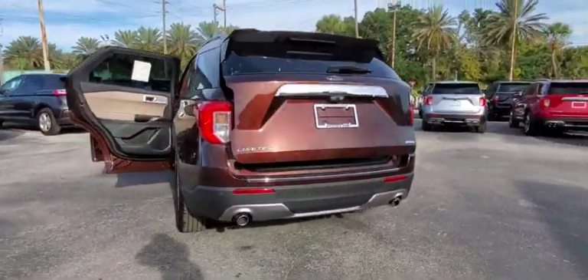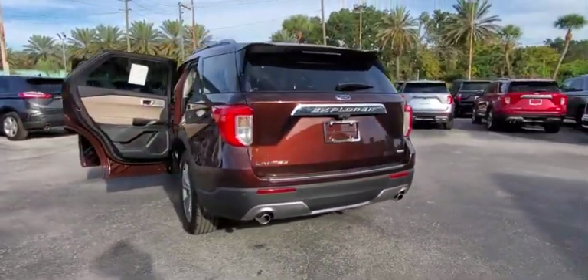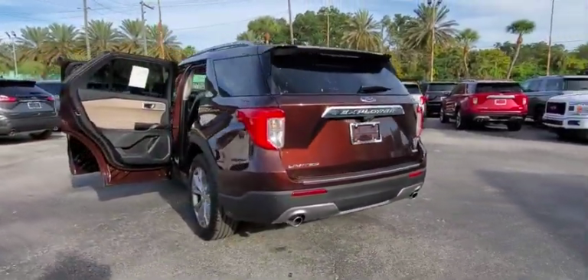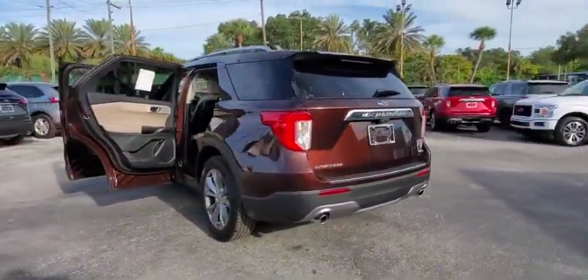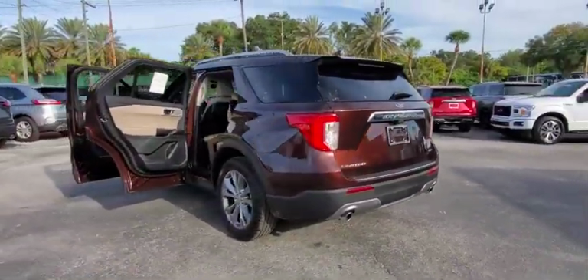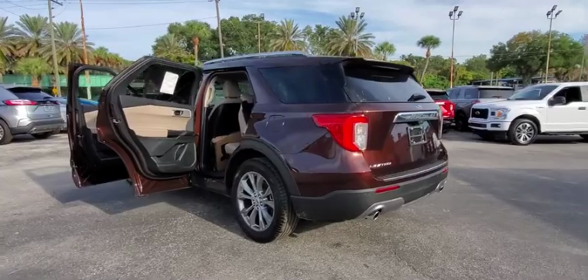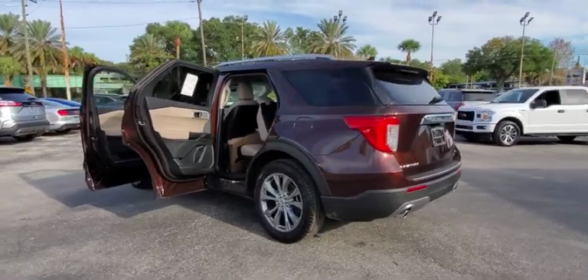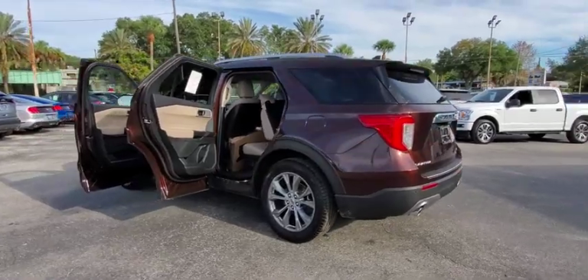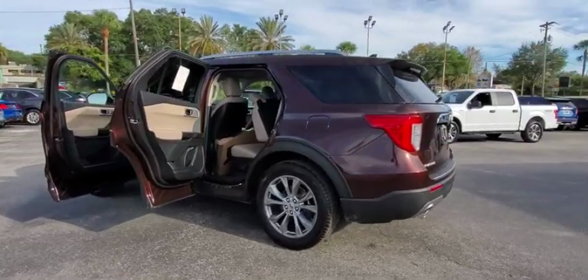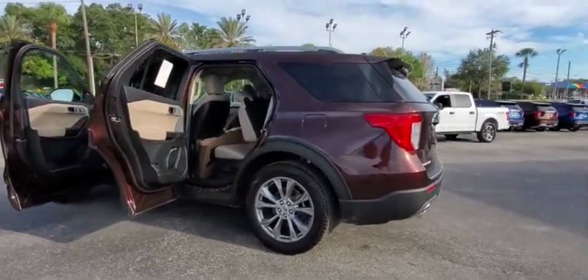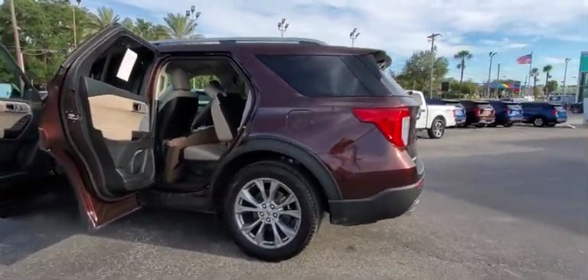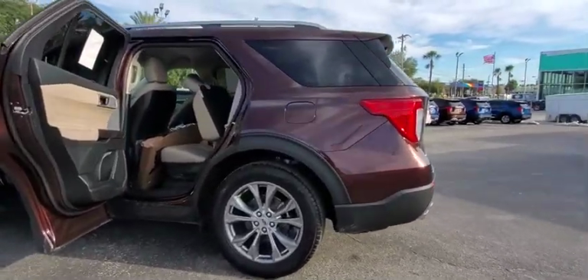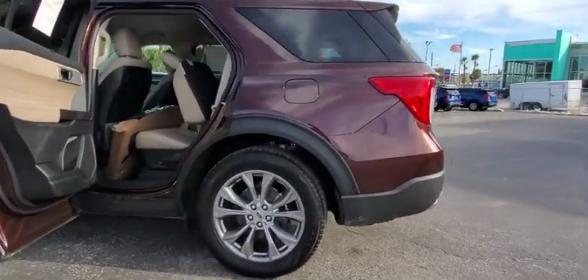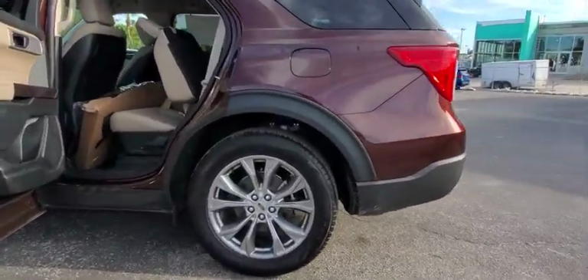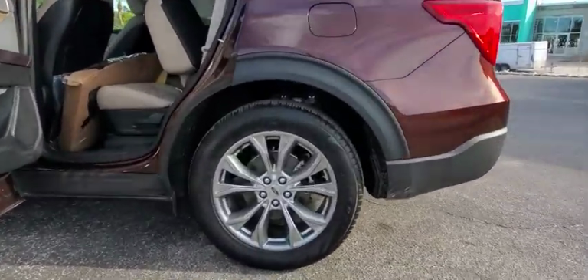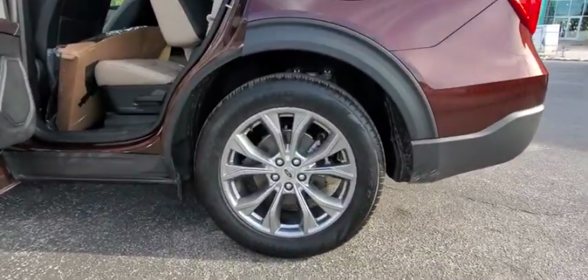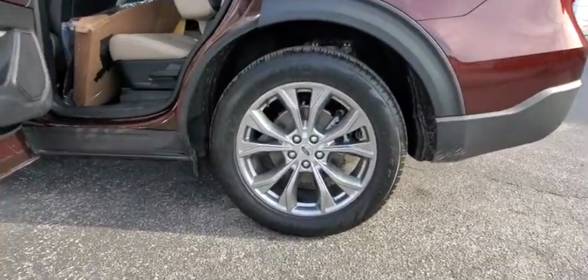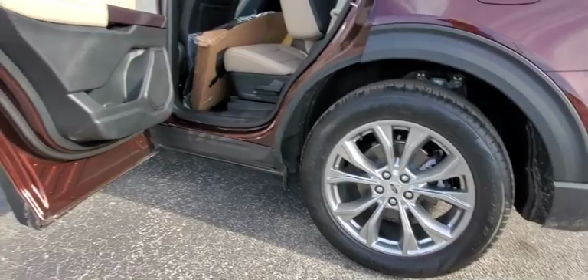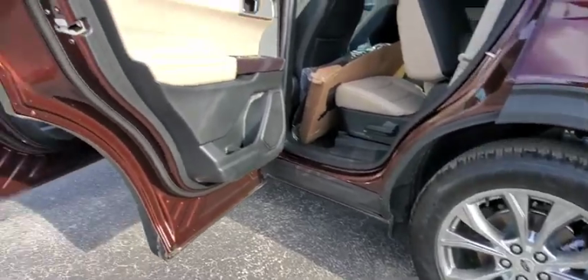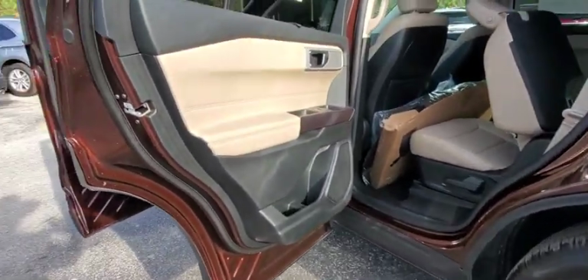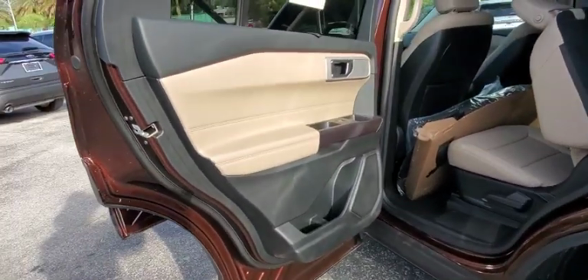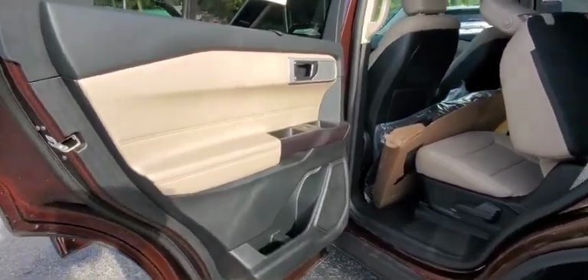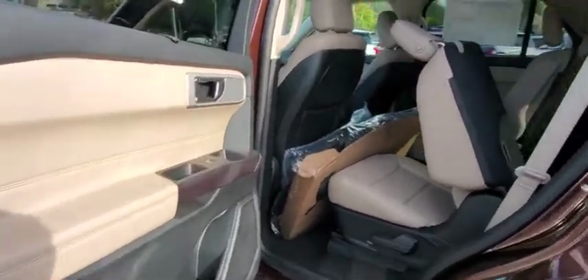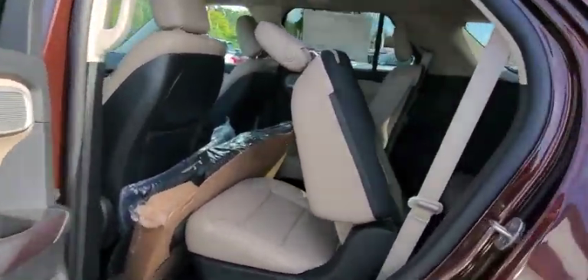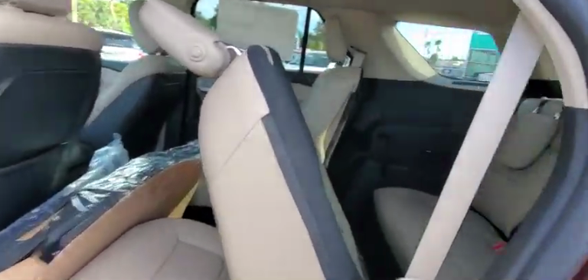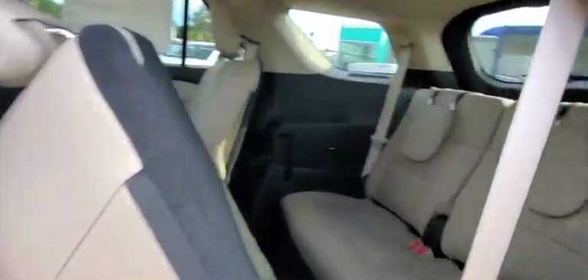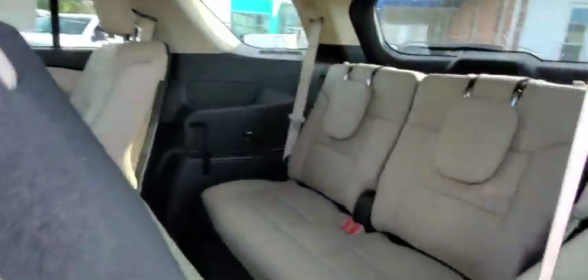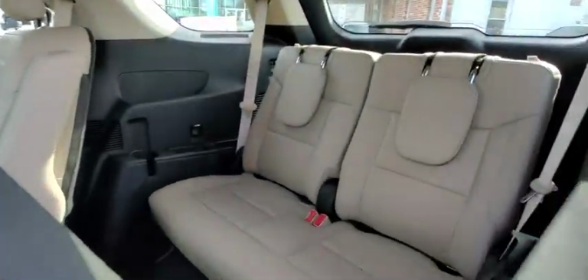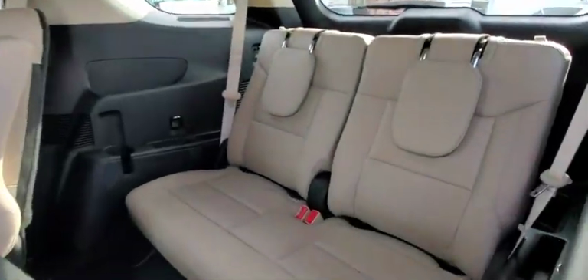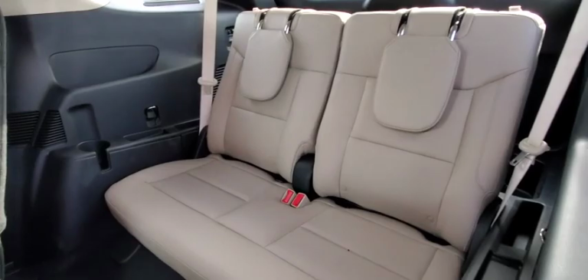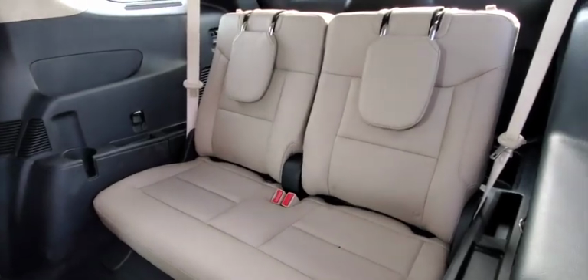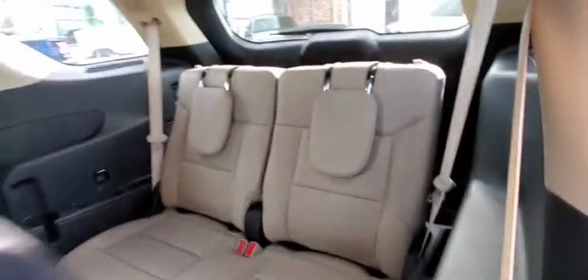Aluminum wheels, four-wheel disc brakes, heated front seat, electronic stability control, fog lights, compass, rear window defroster, security system, power windows, trip computer, heated steering wheel, brake assist.